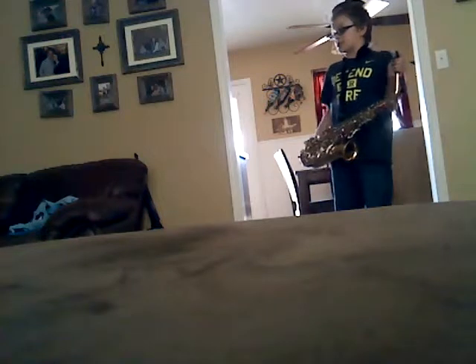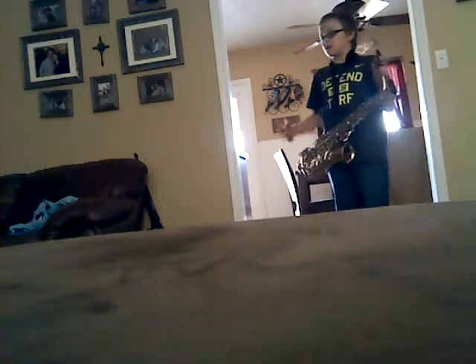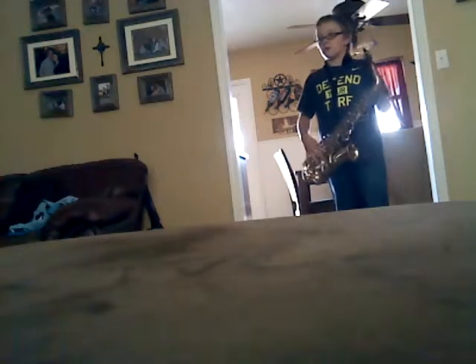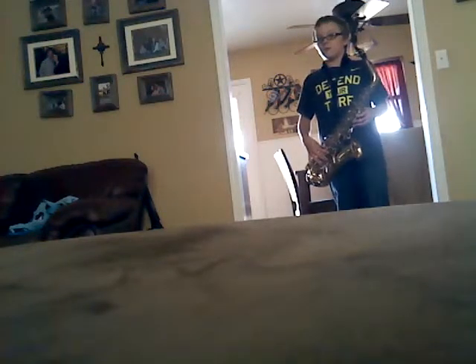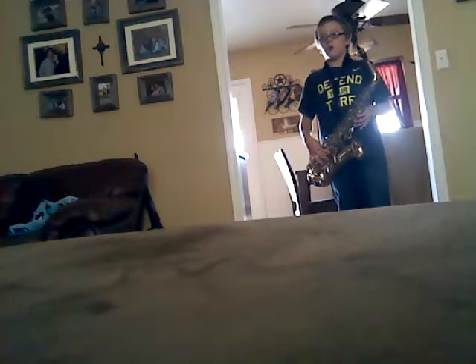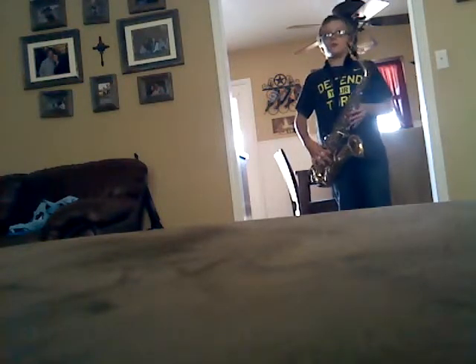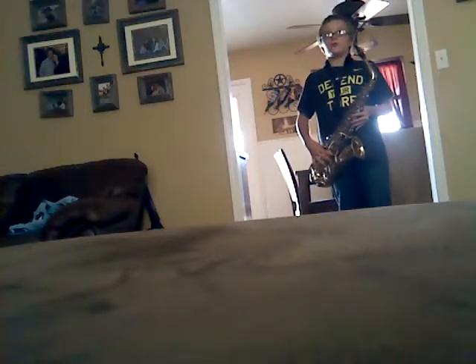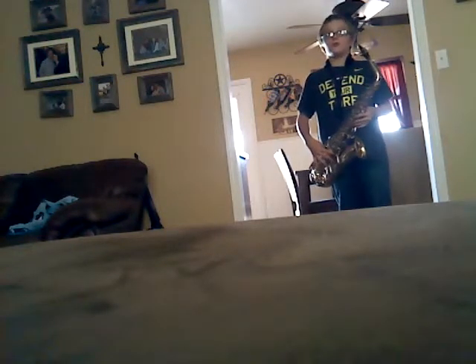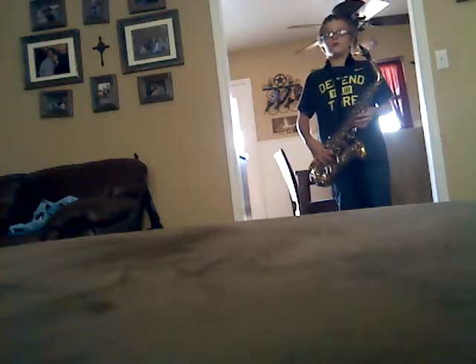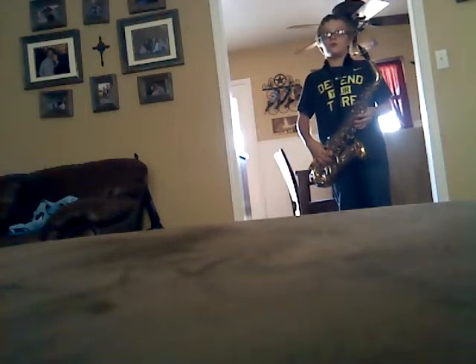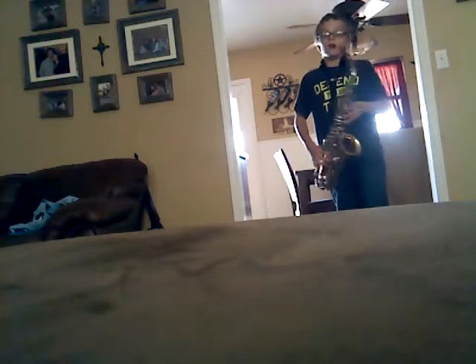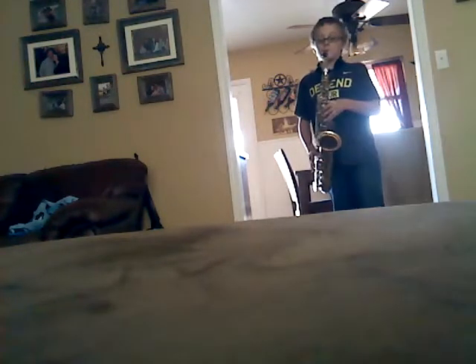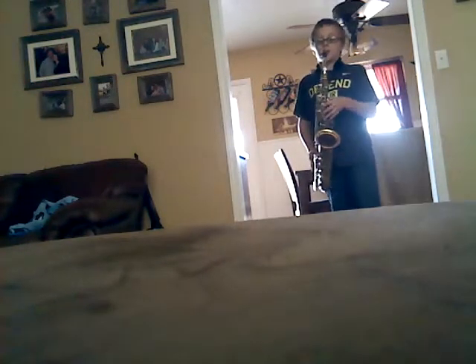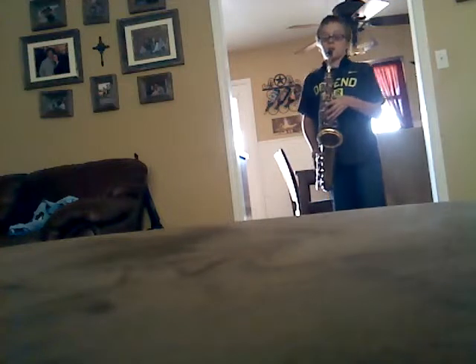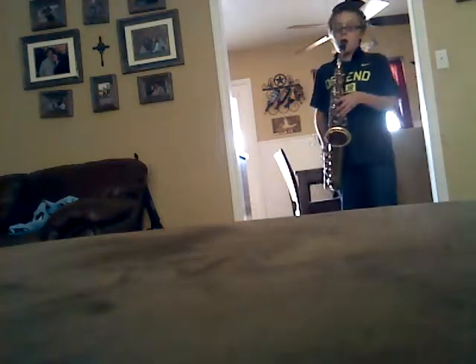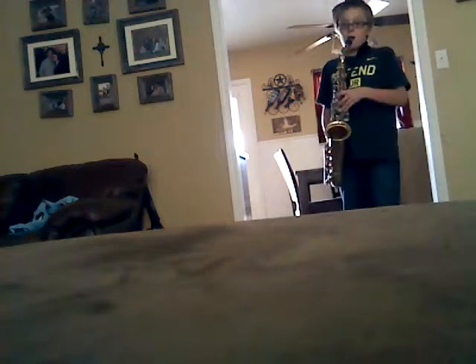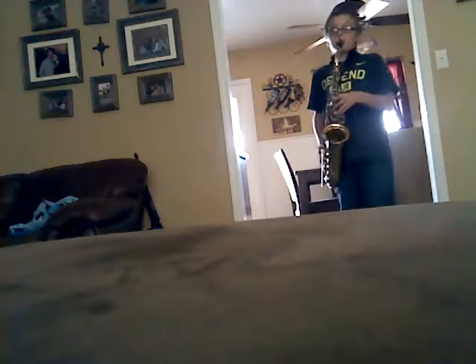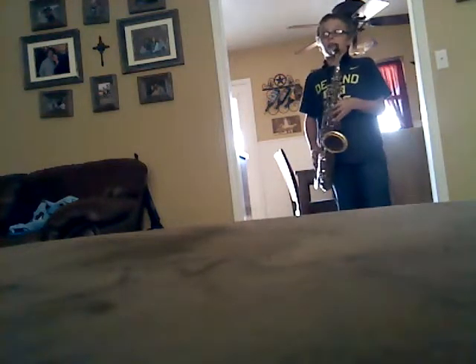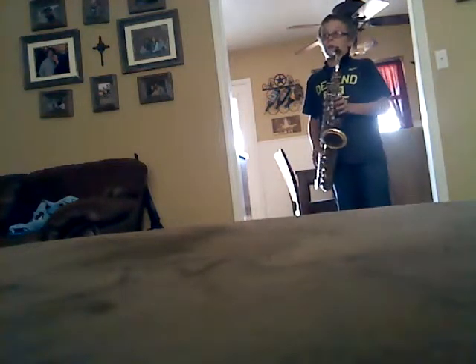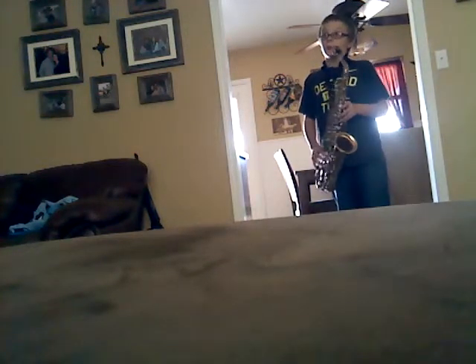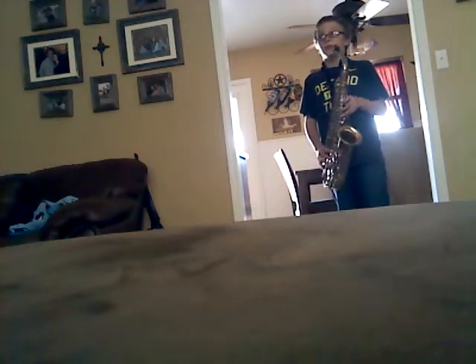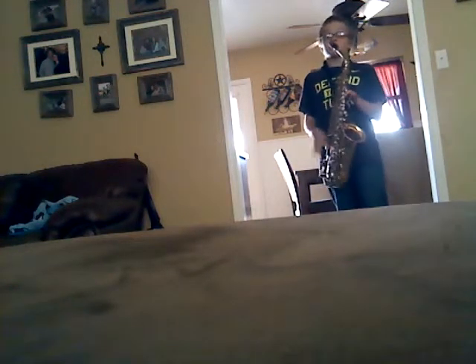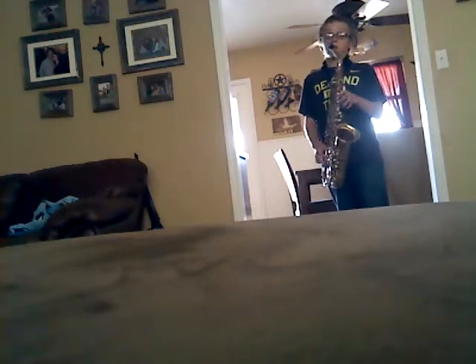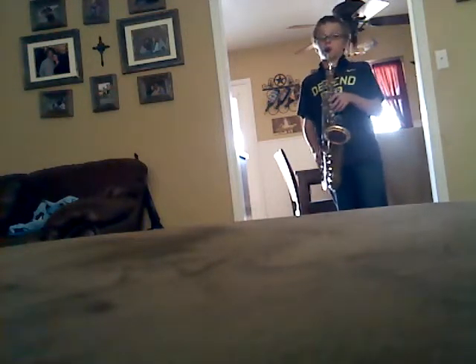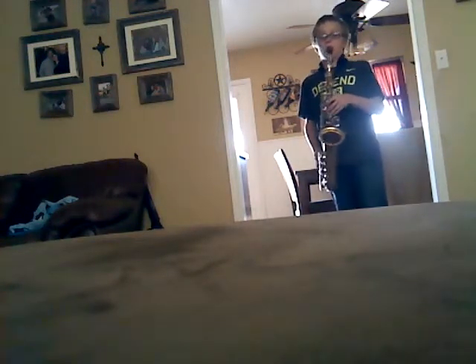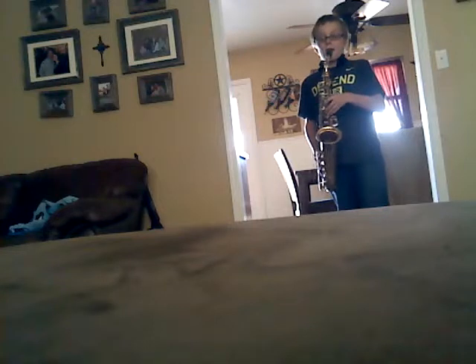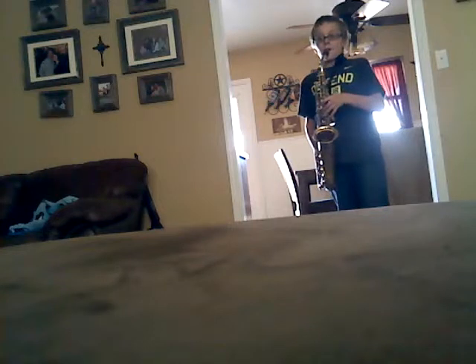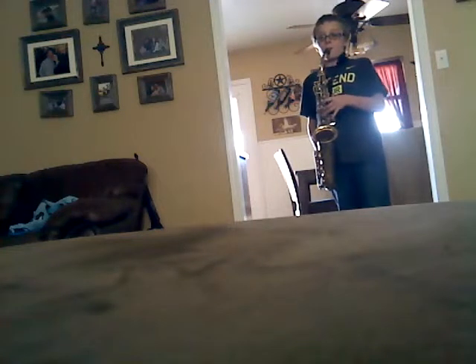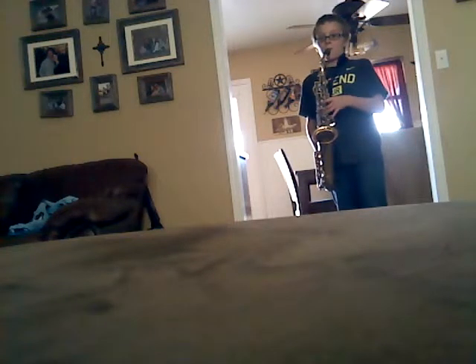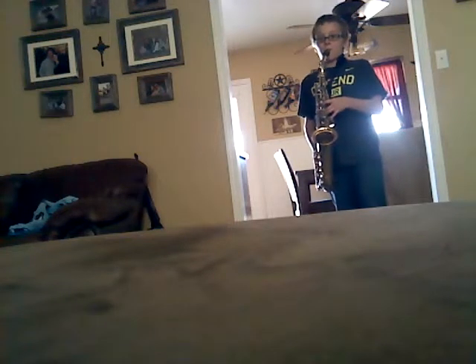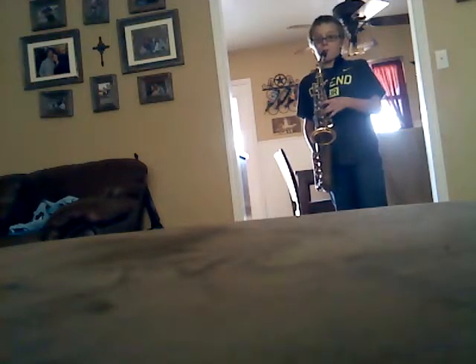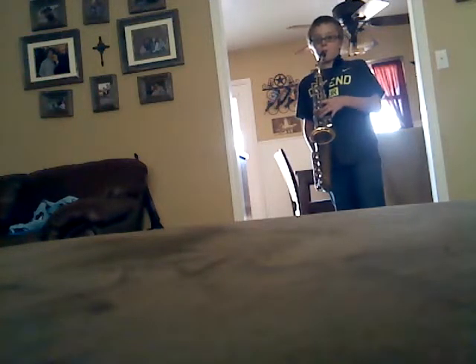This is called Hard Rock Blues. Oh yeah, now I remember it — it's called Hard Rock Blues. This is all in our music book. Hard Rock Blues.